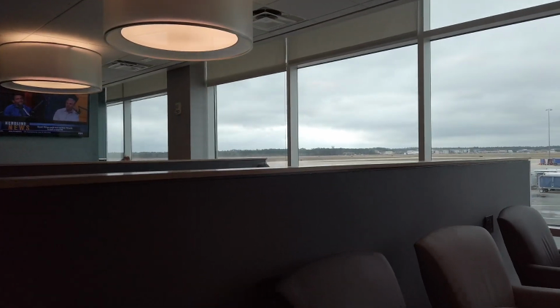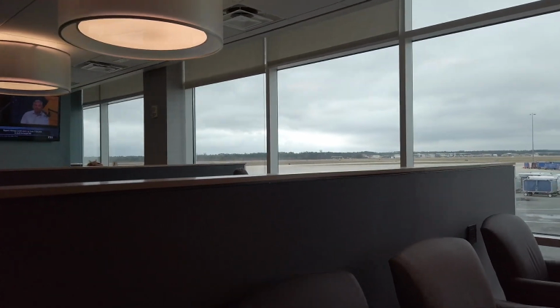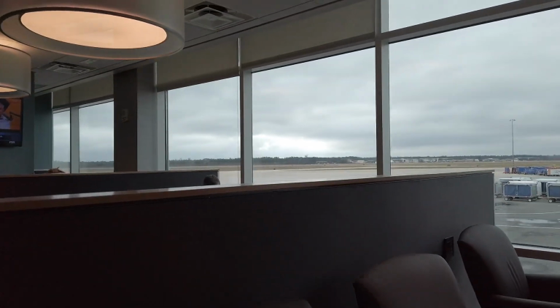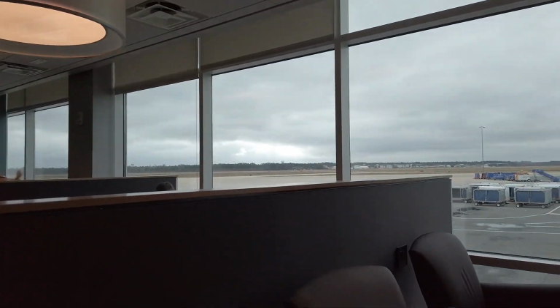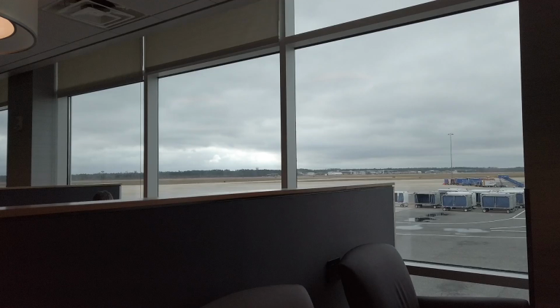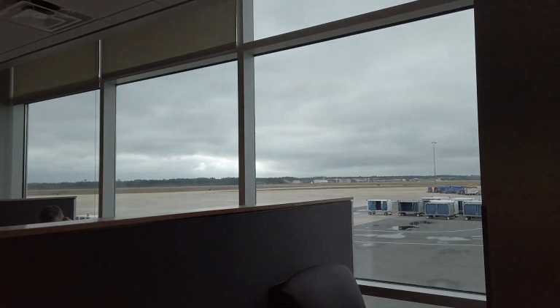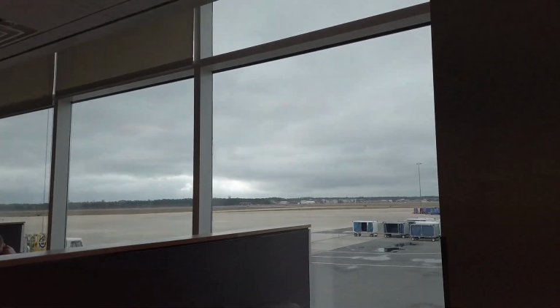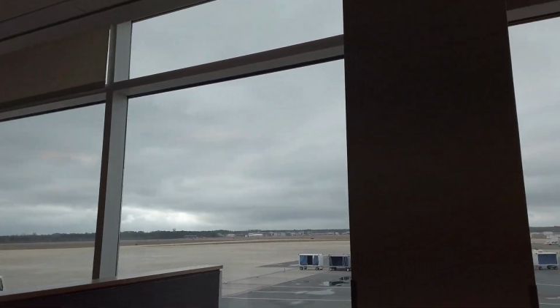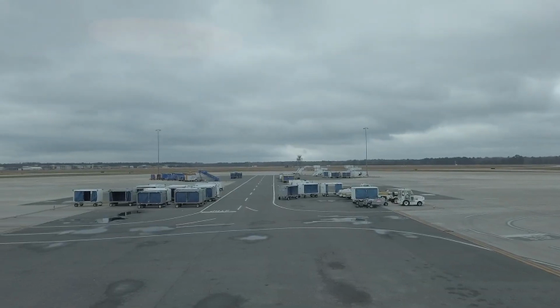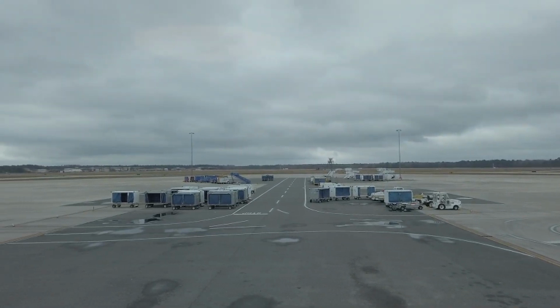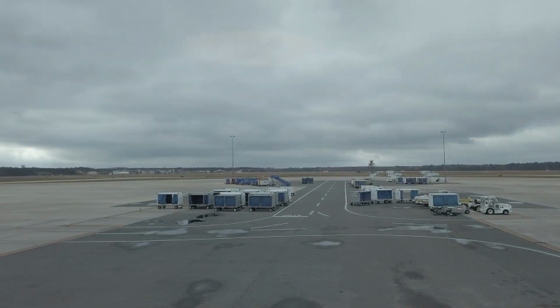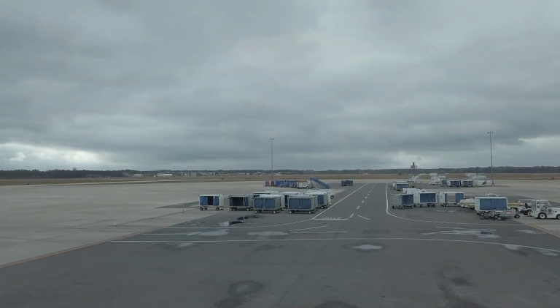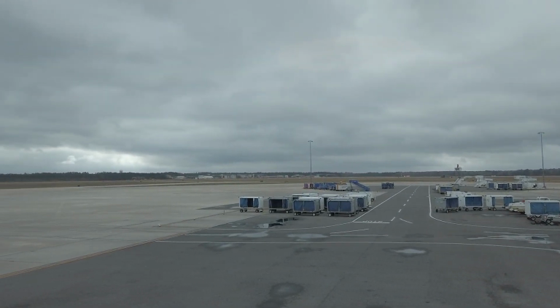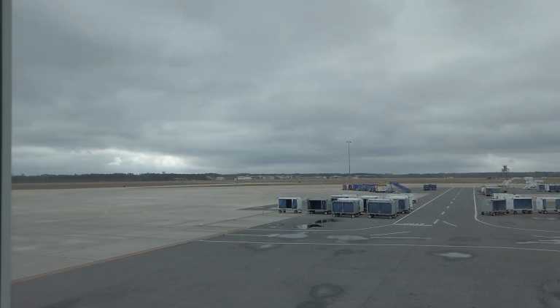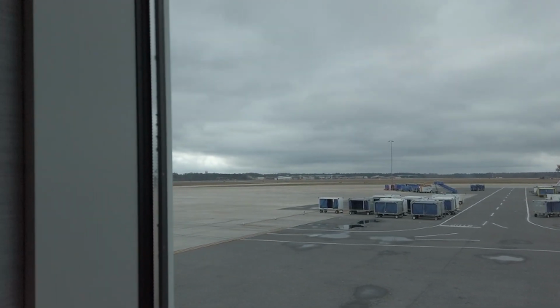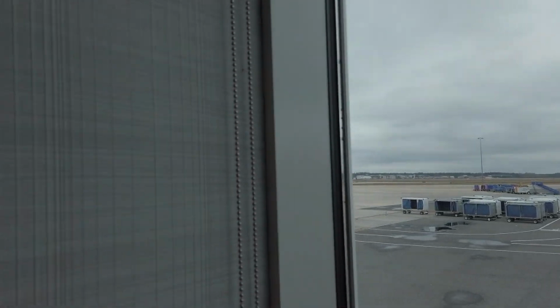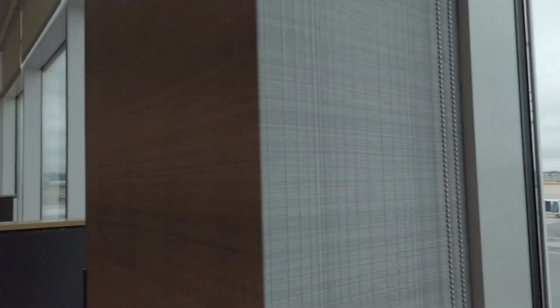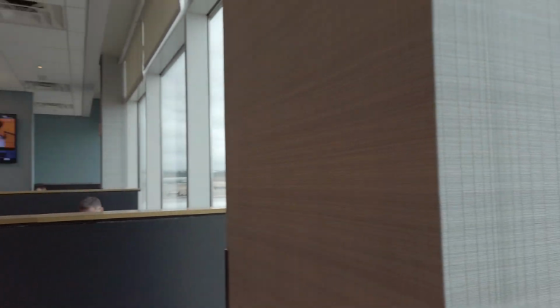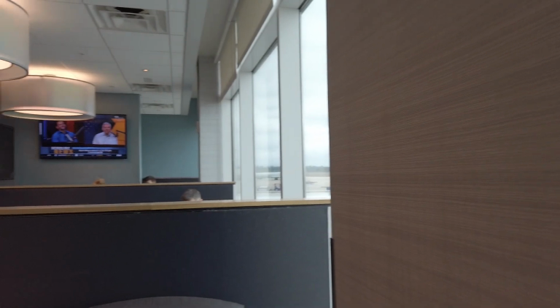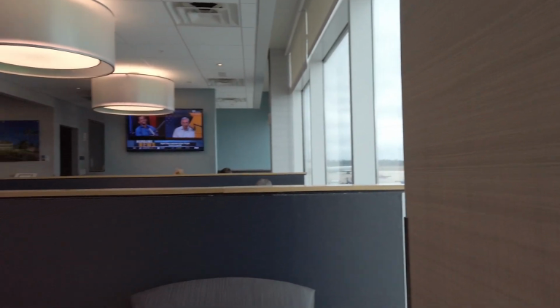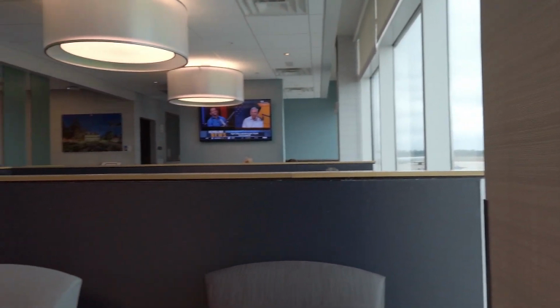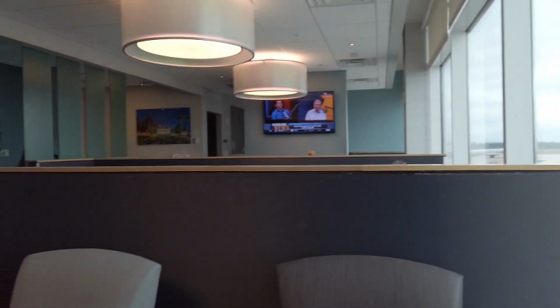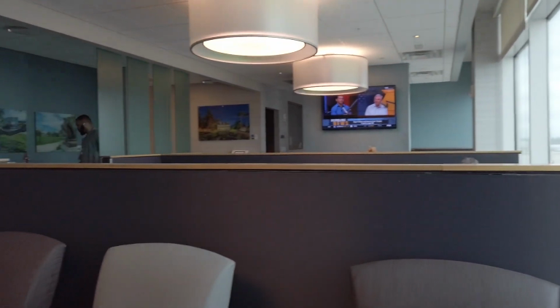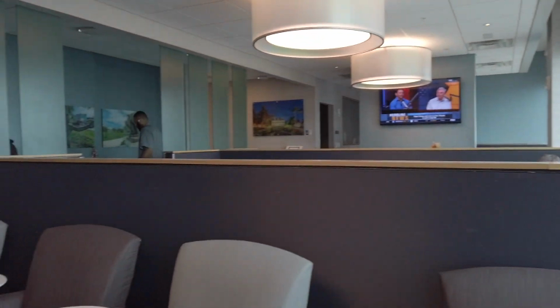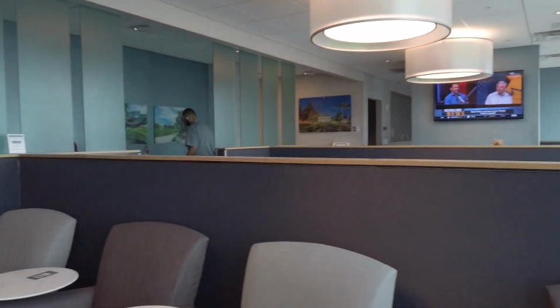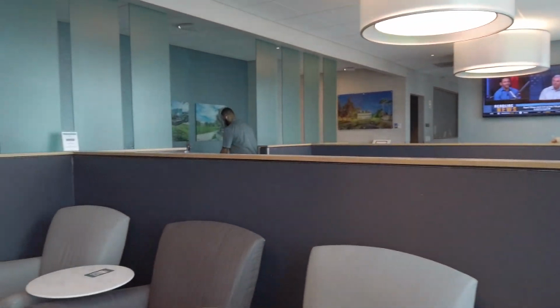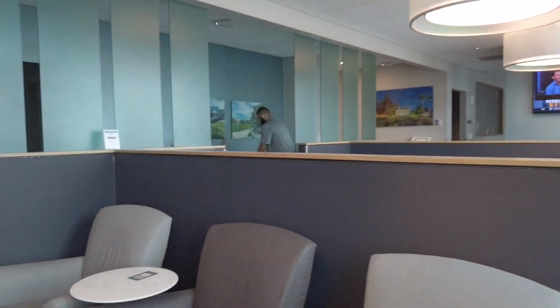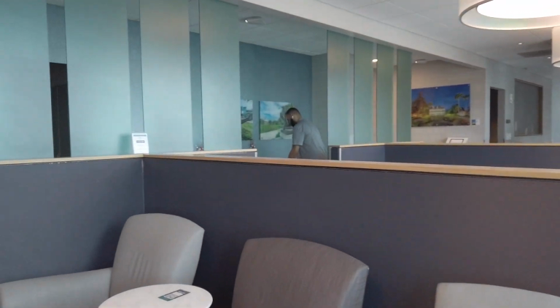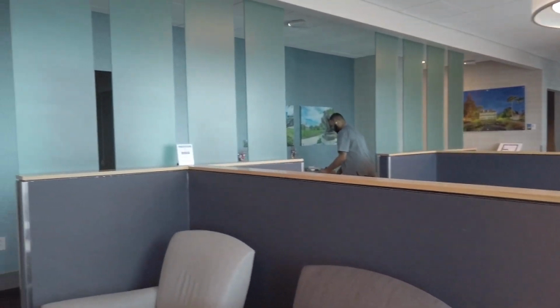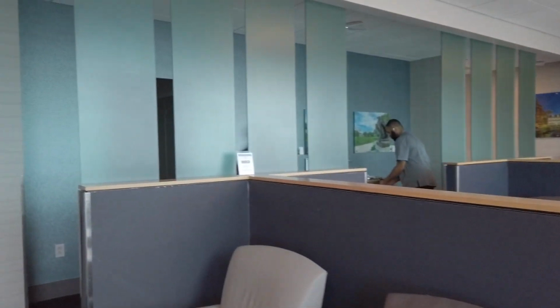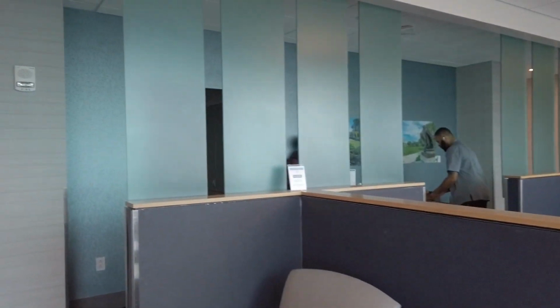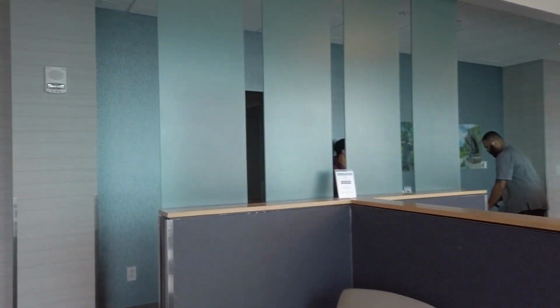Apart from the bar, we have some really nice views of the runway where you can see your planes taxiing and taking off. You have some nice chairs with power outlets so you can sit and work.